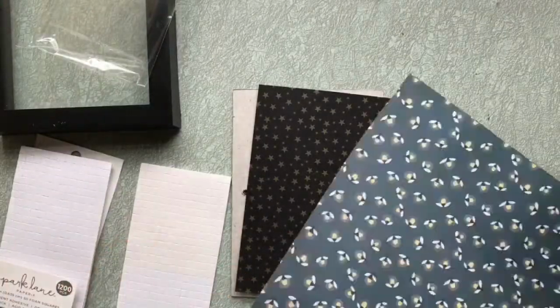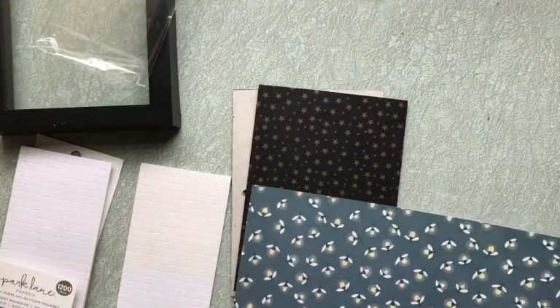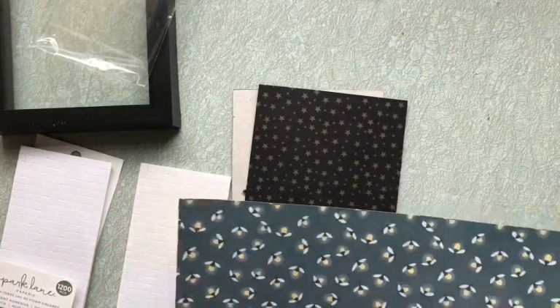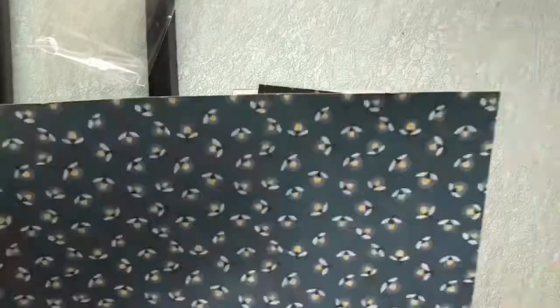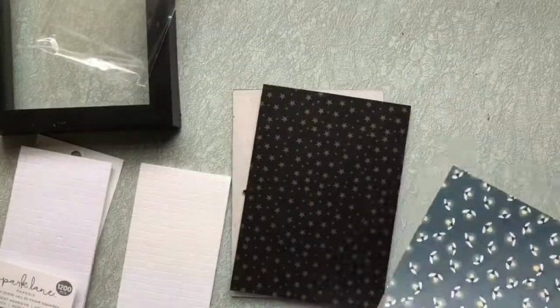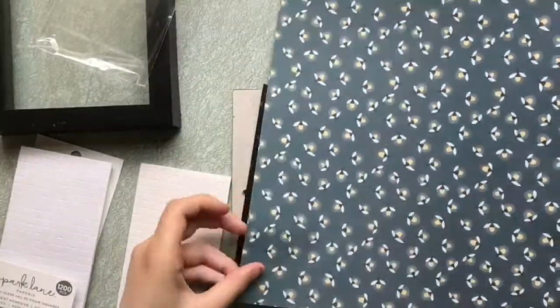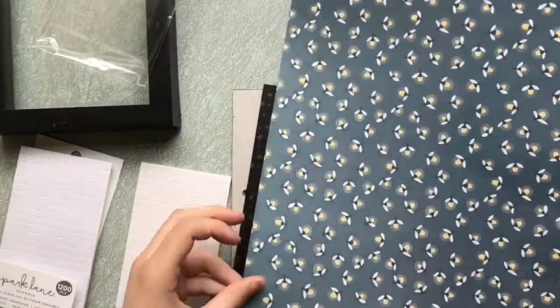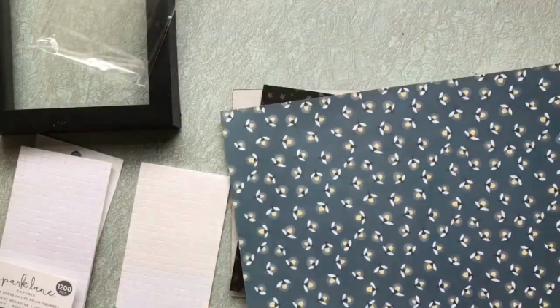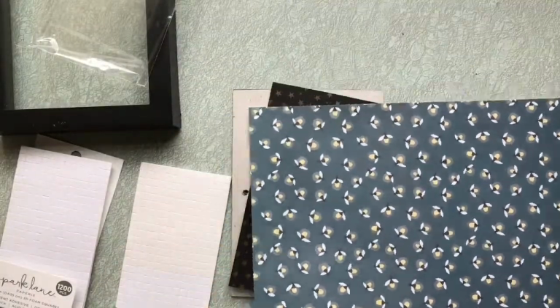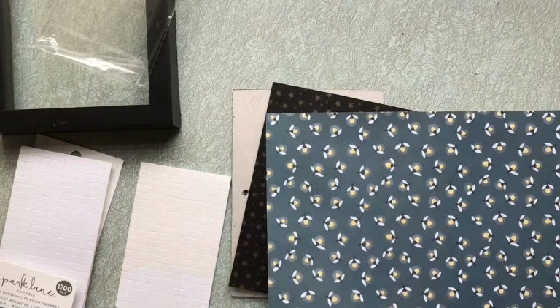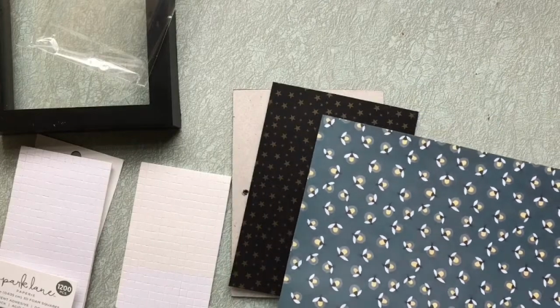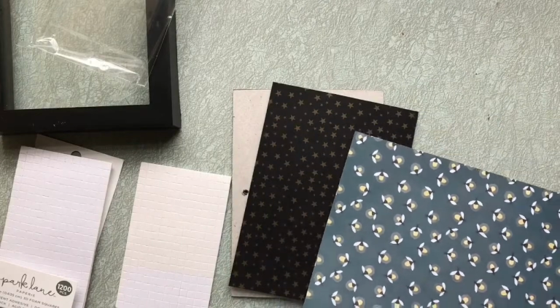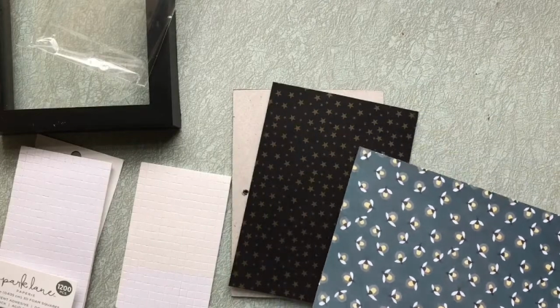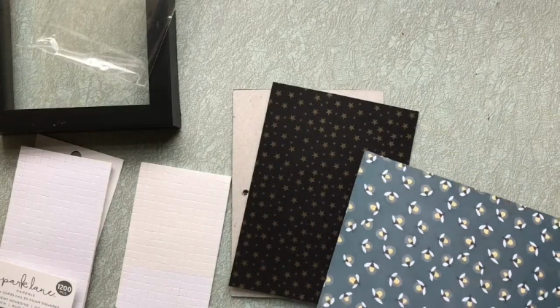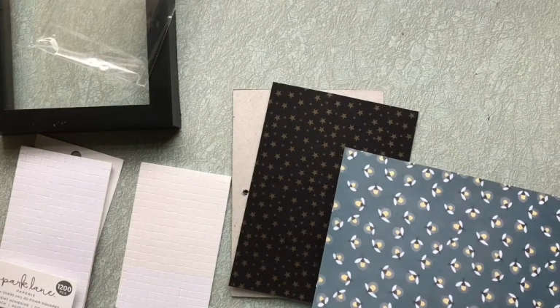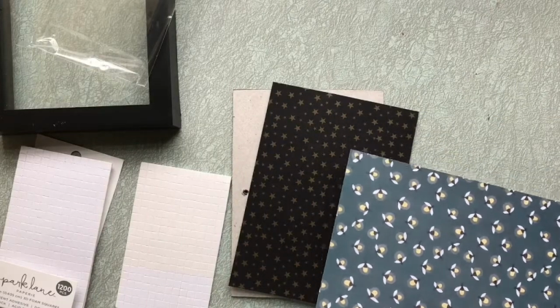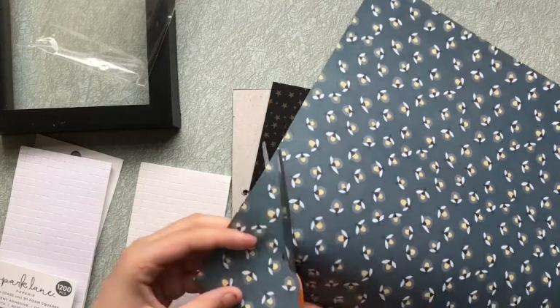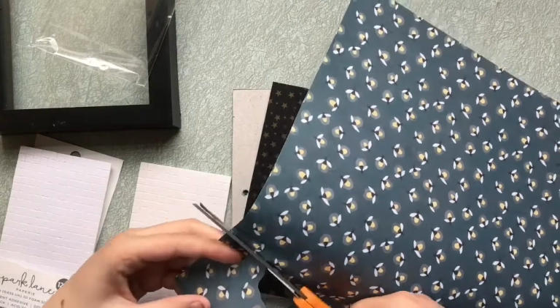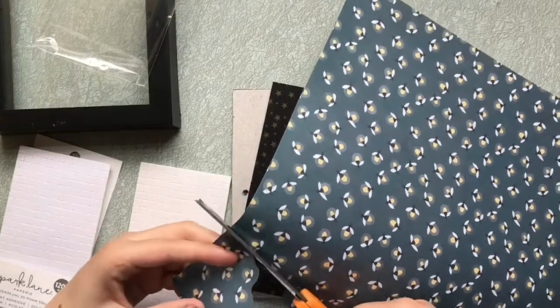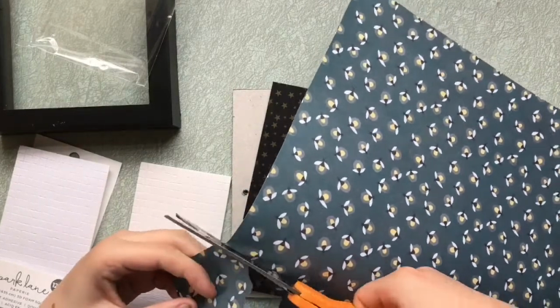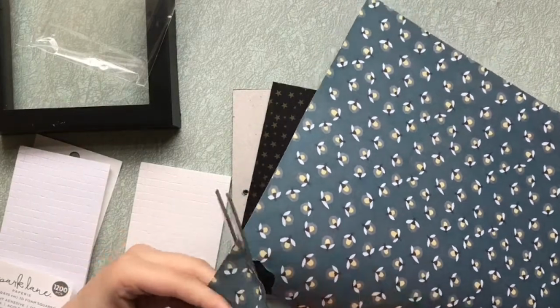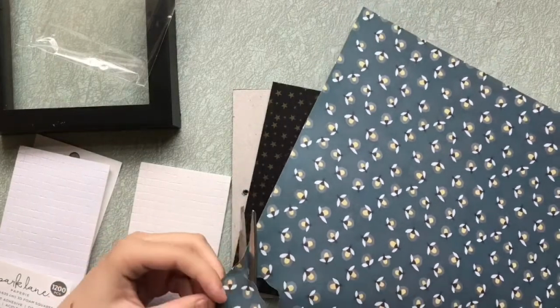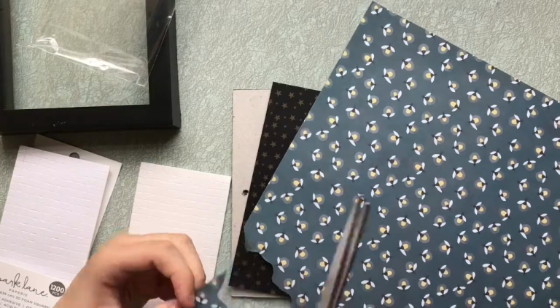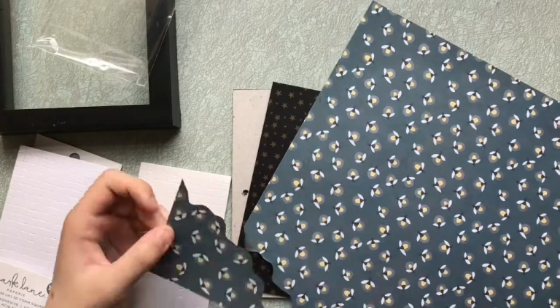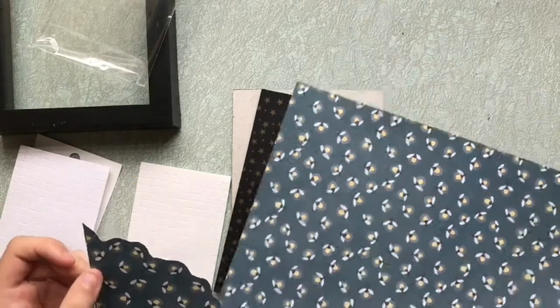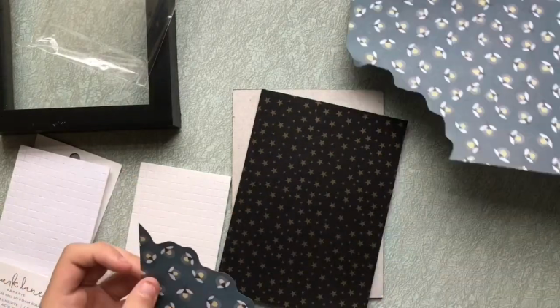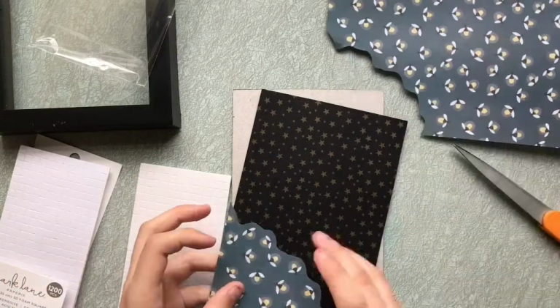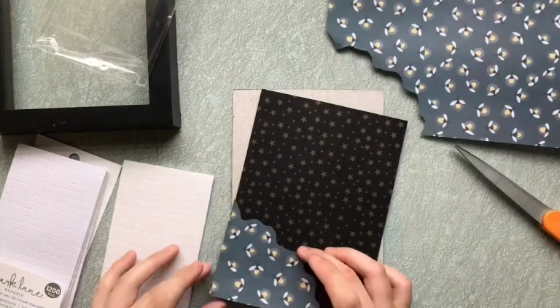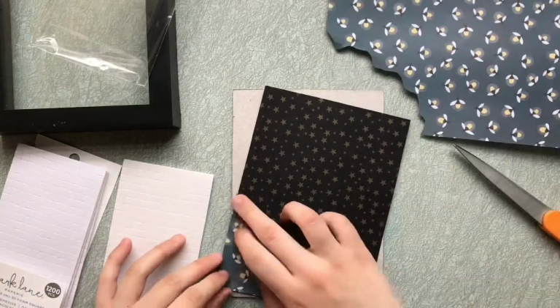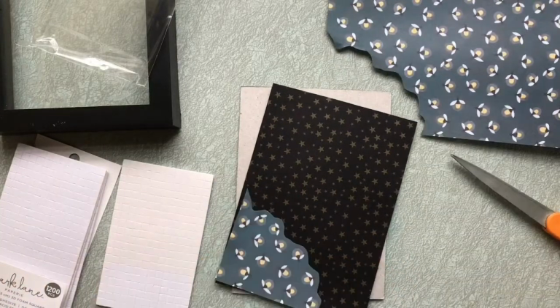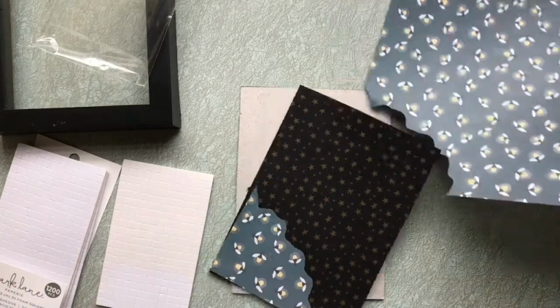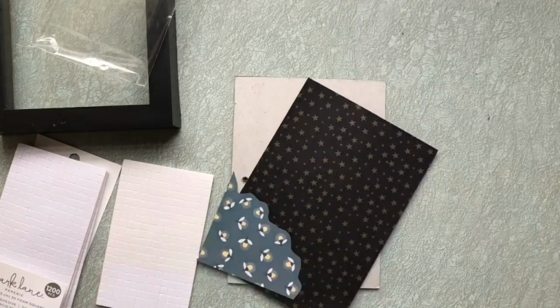I wanted one more paper, but nothing seemed to be the right color palette and theme. Then I saw a warm brown leather paper that somehow tied the first two papers together beautifully. I wasn't sure how I could use it, but I took a chance and I bought it.